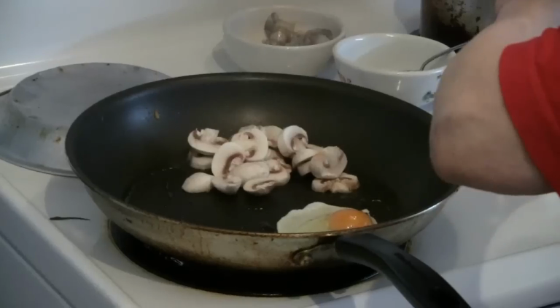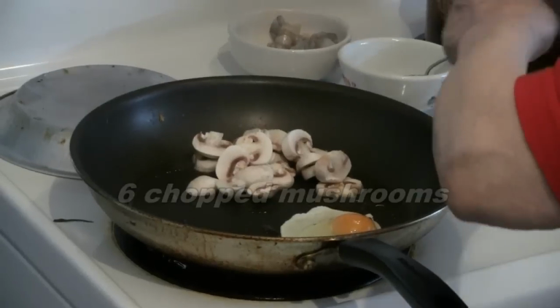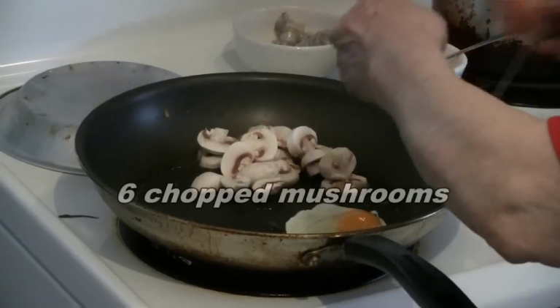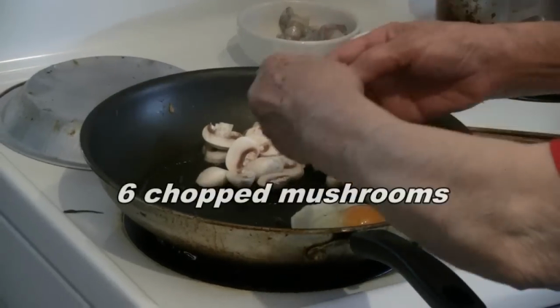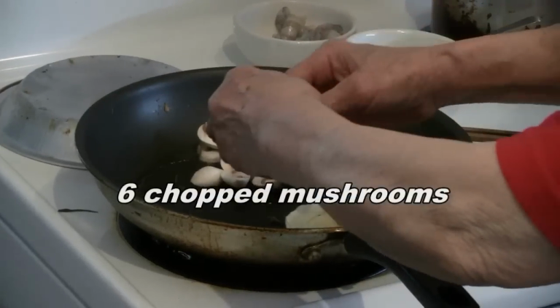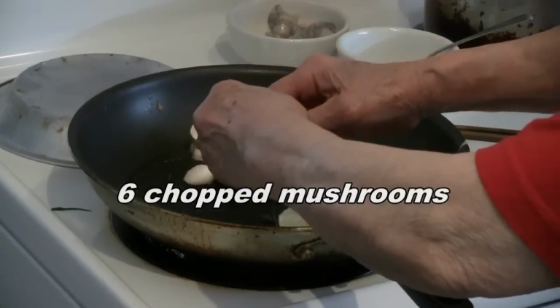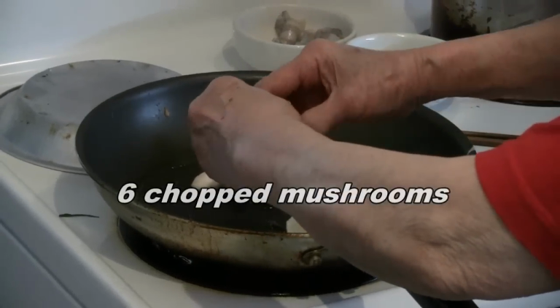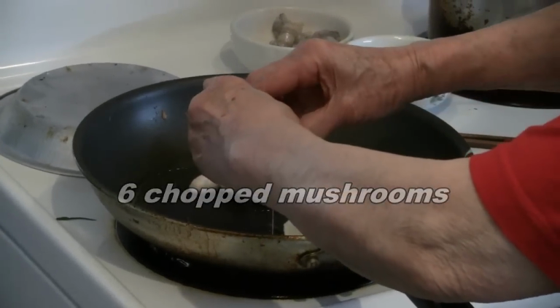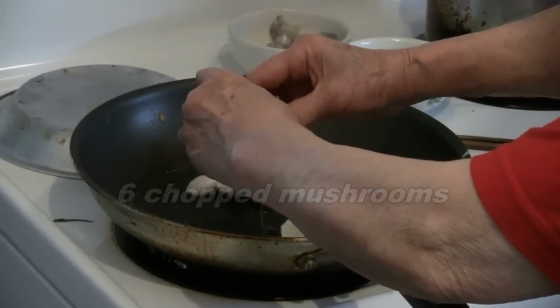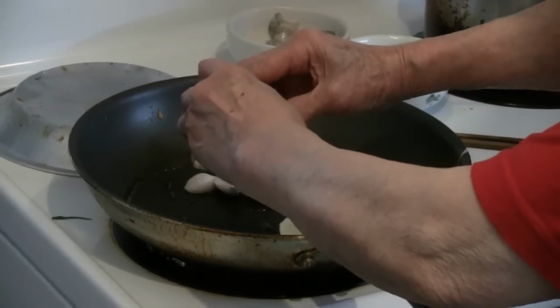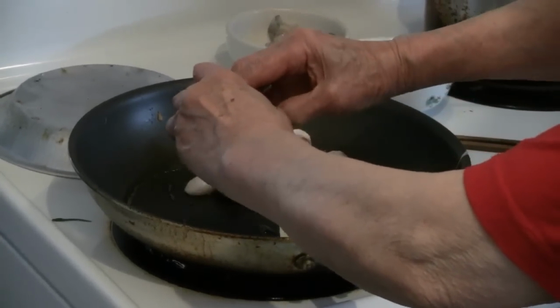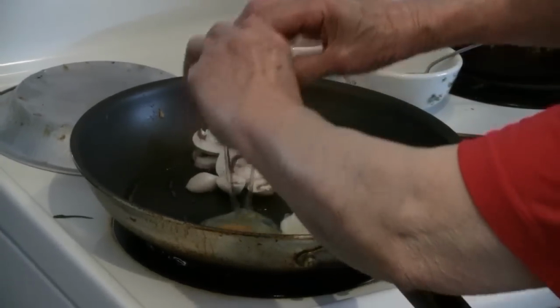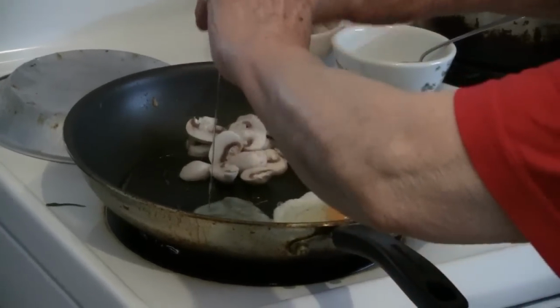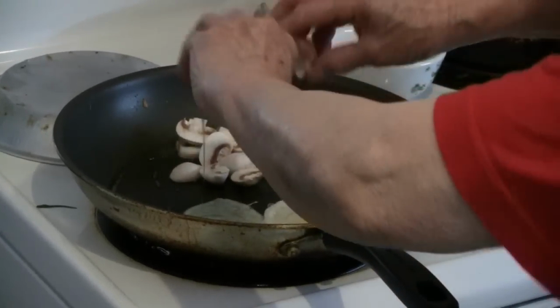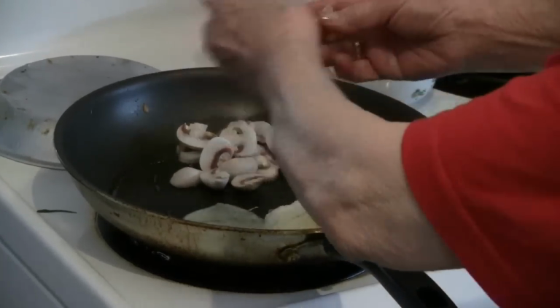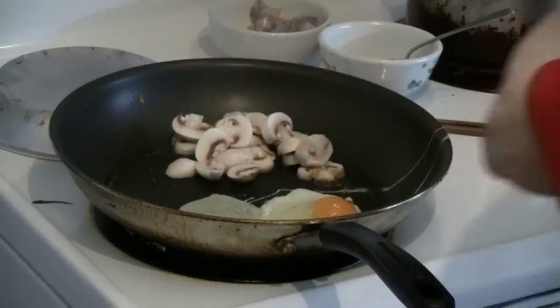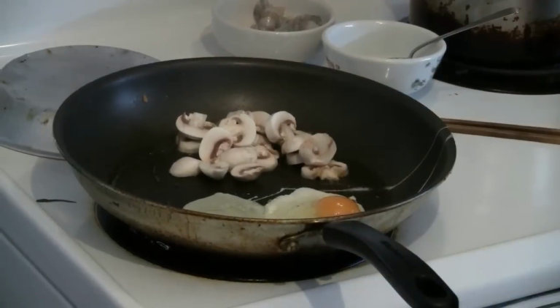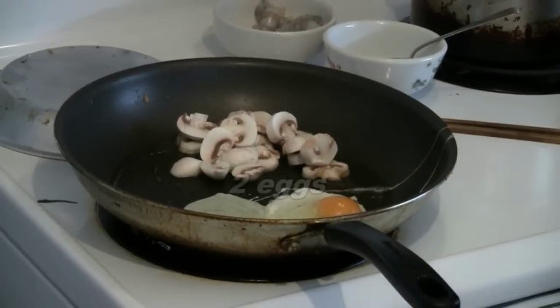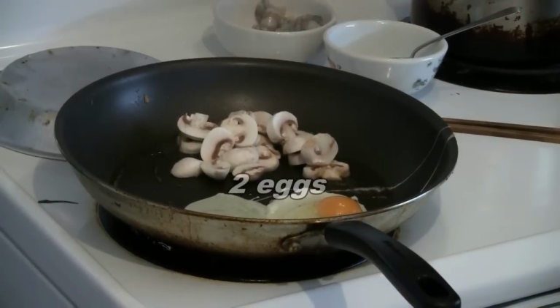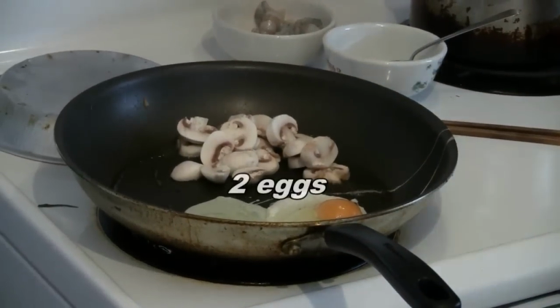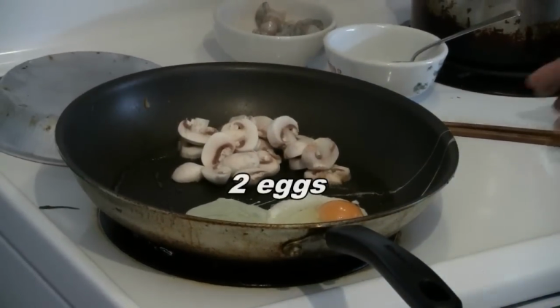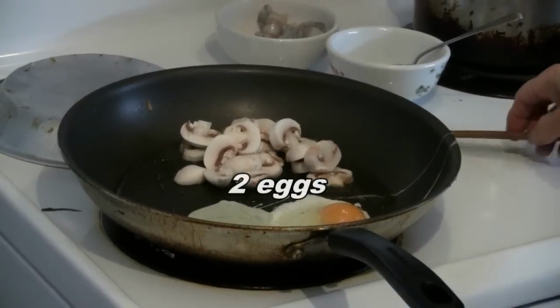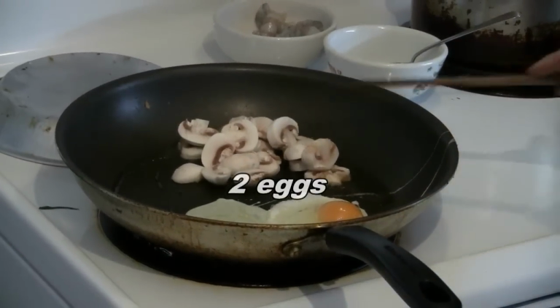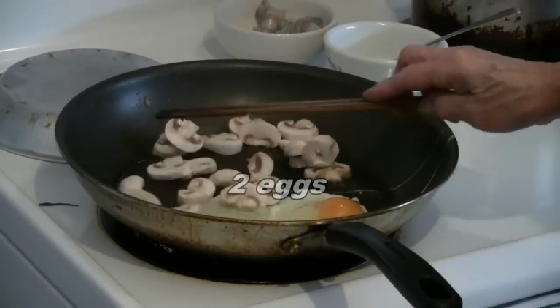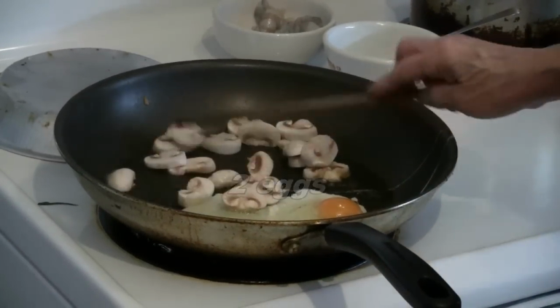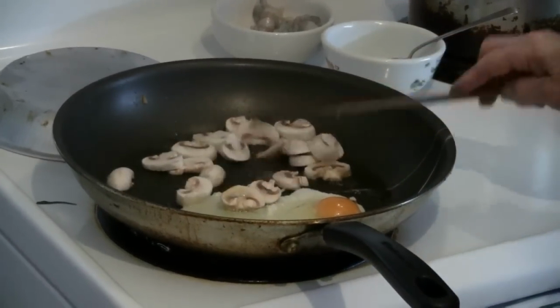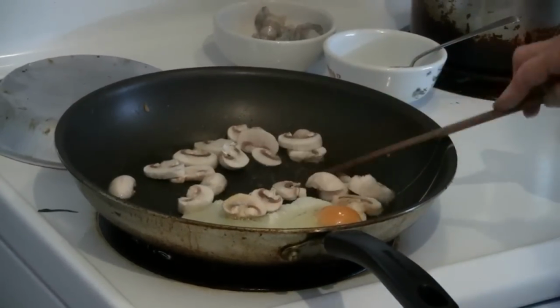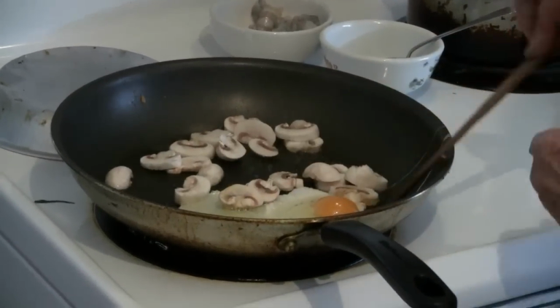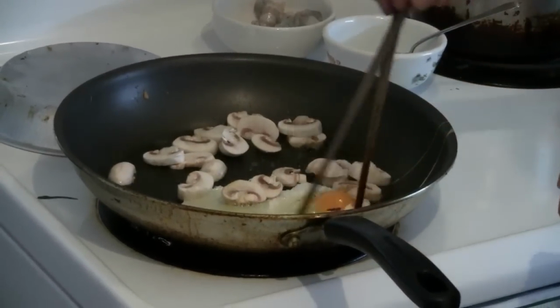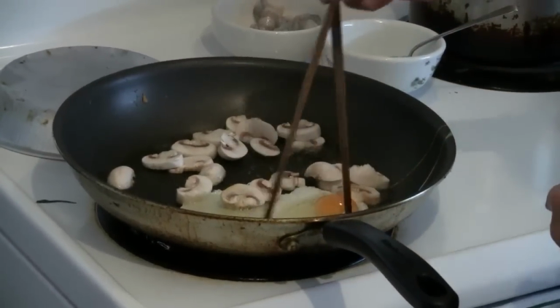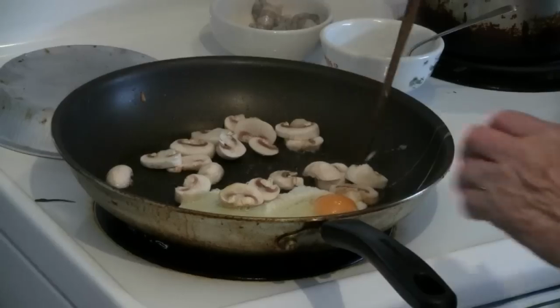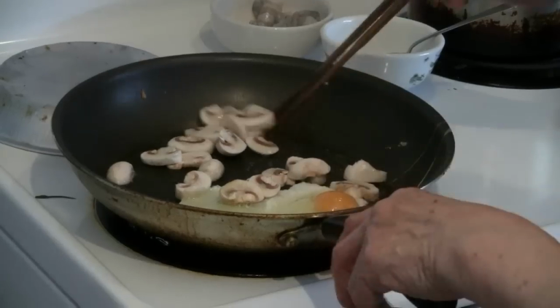First of all, you cut about half a dozen mushrooms. Put two eggs in there. You can put the eggs whole into the pan and just fry it up as you go.